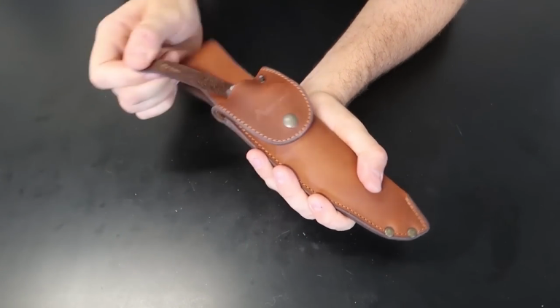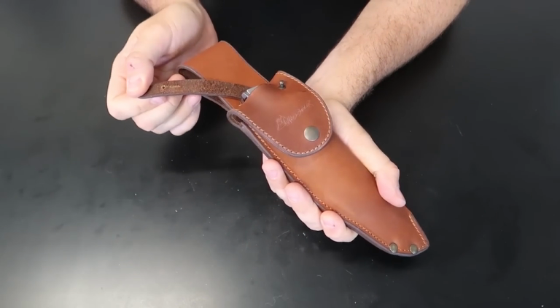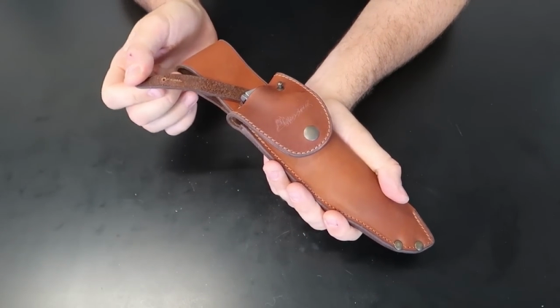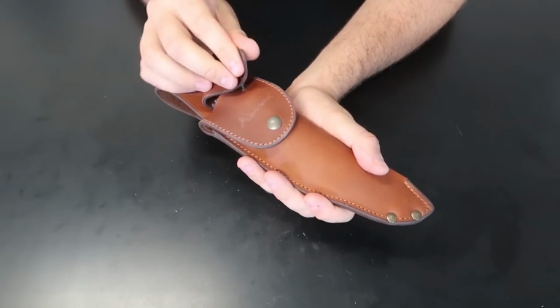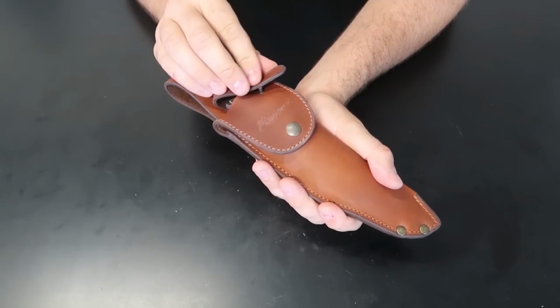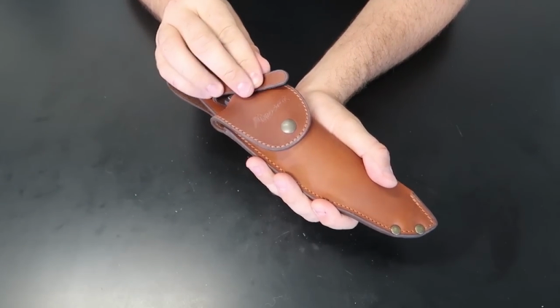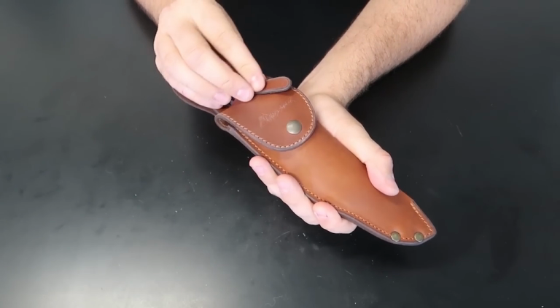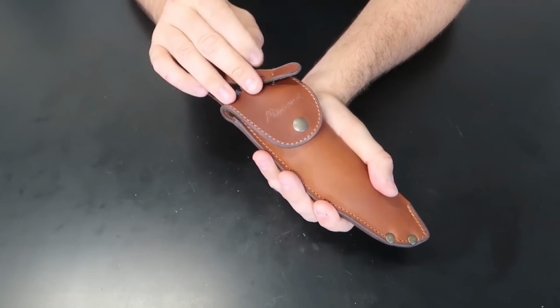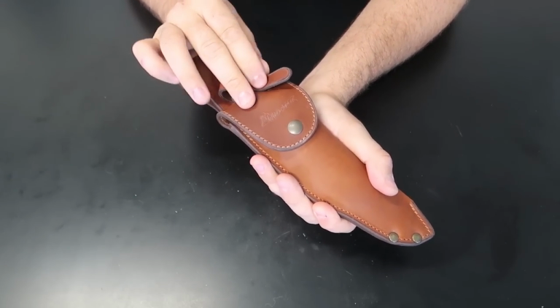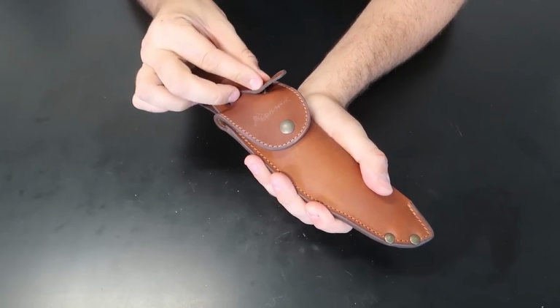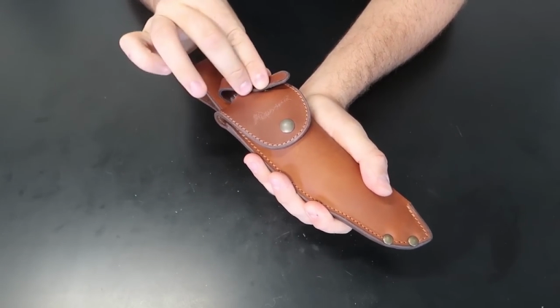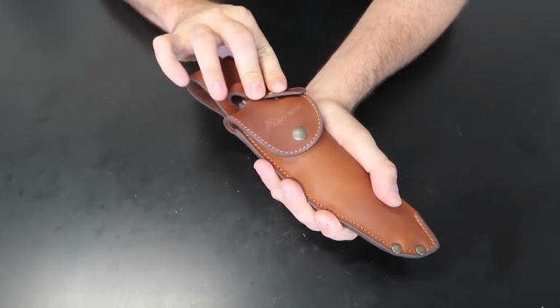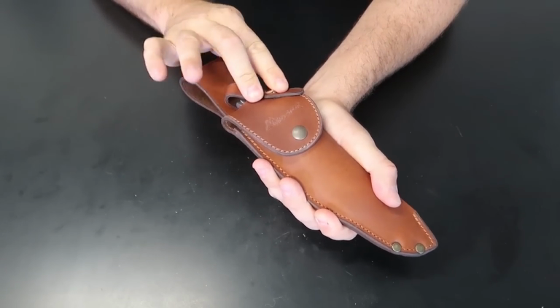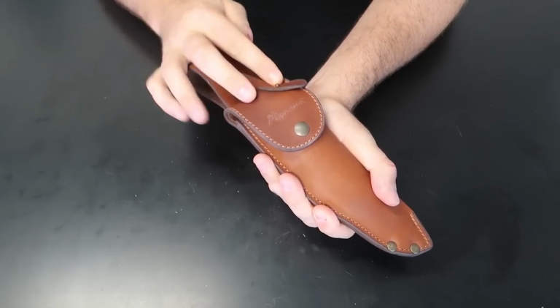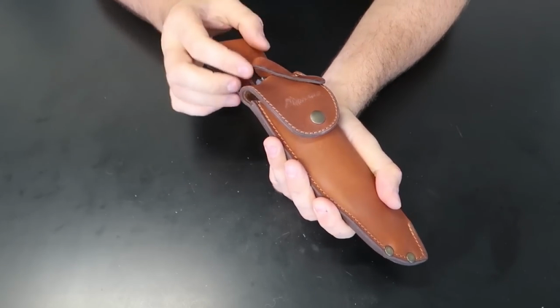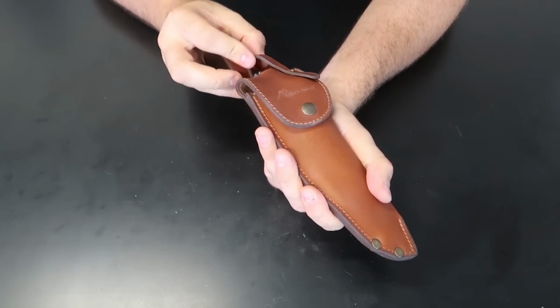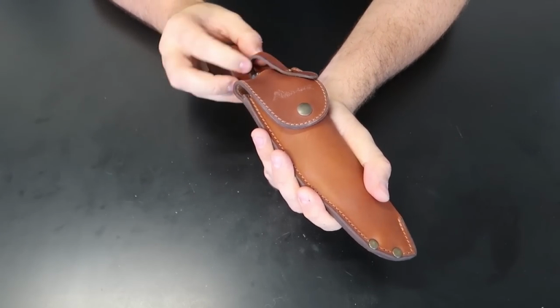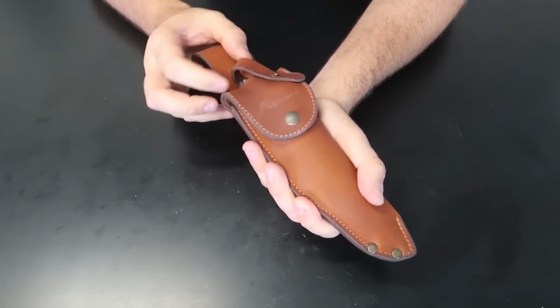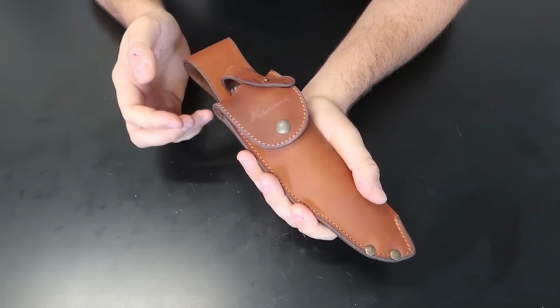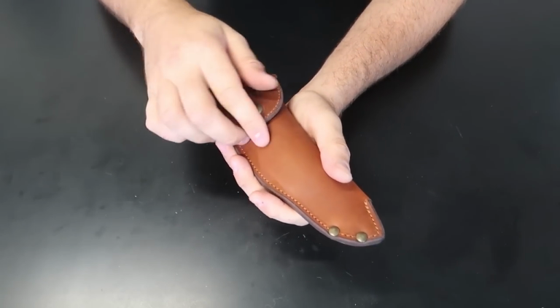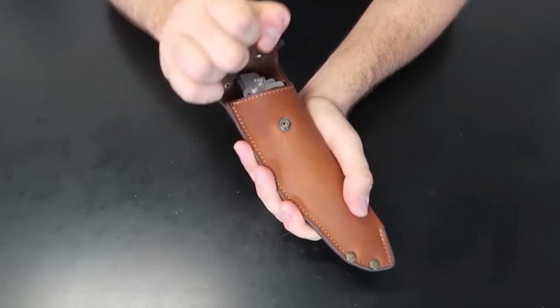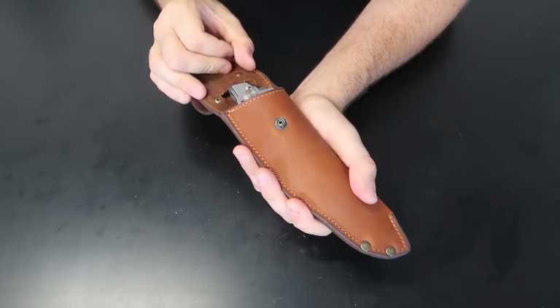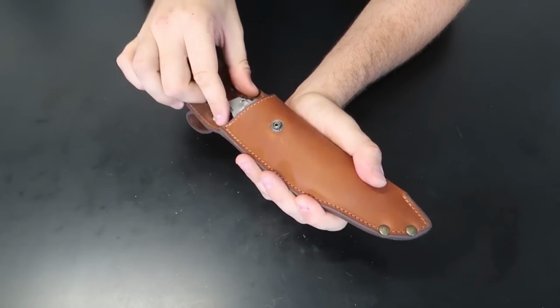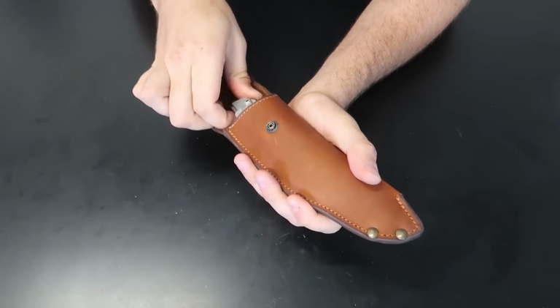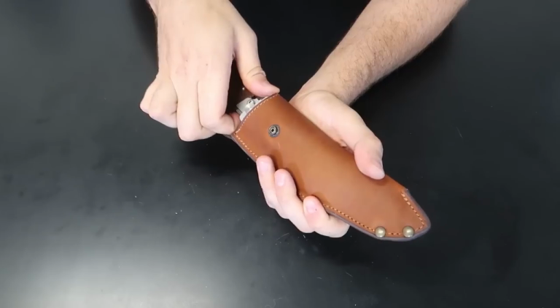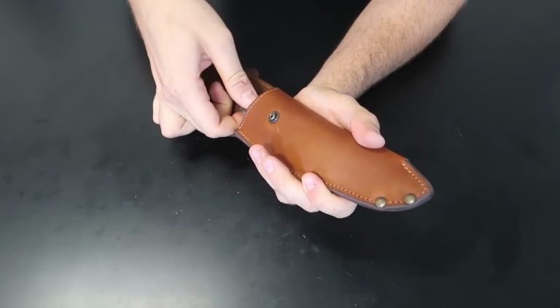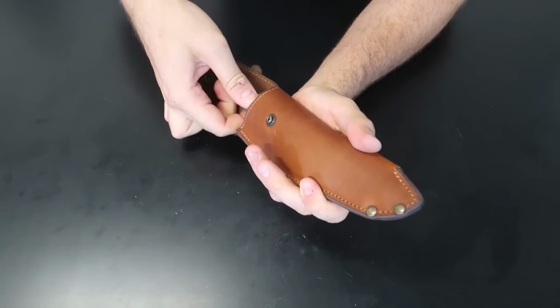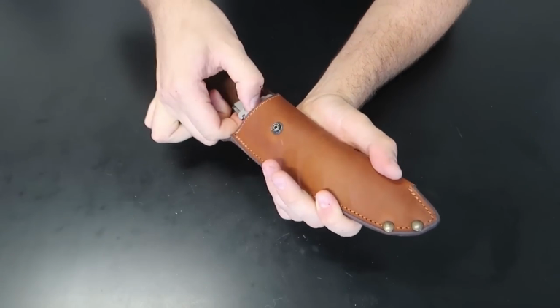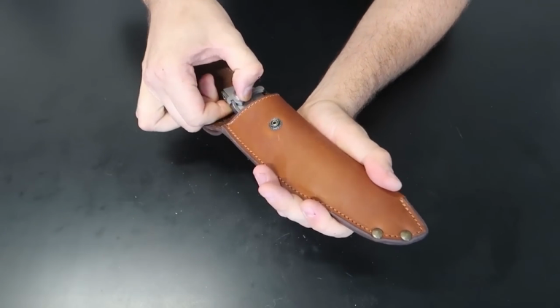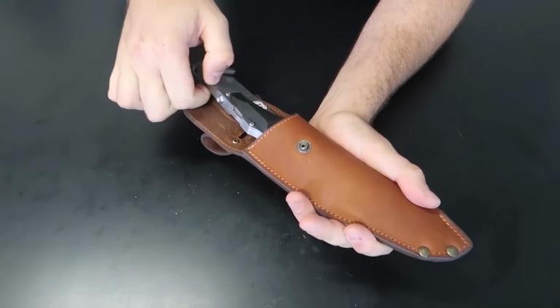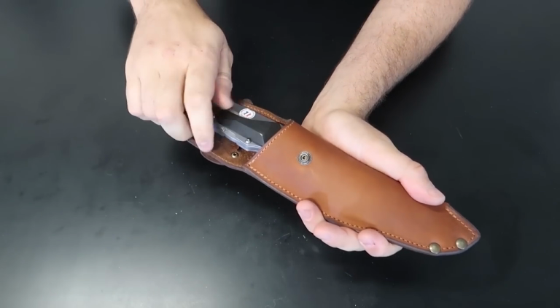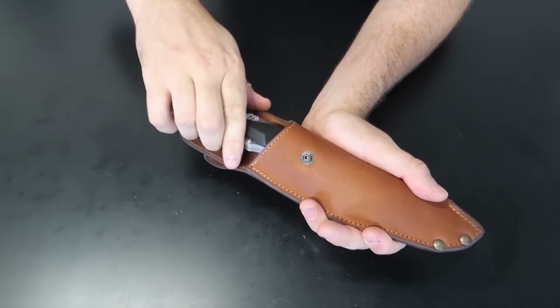First of all, there's a clip over here for some reason — we'll find out why it's here. Maybe so it doesn't slide out. There is another clip, and let's pull this knife out.